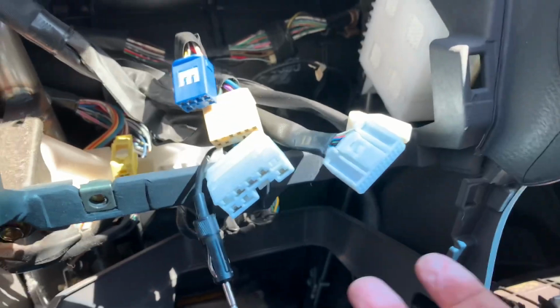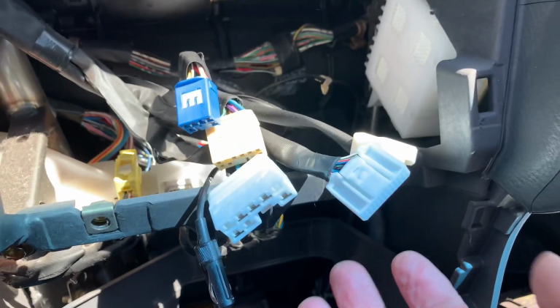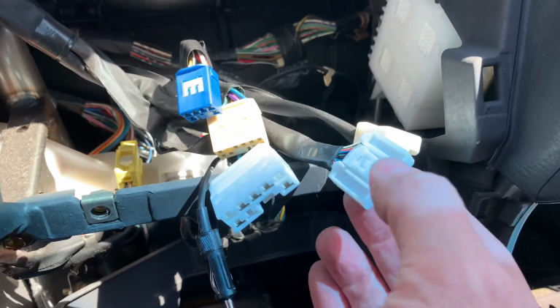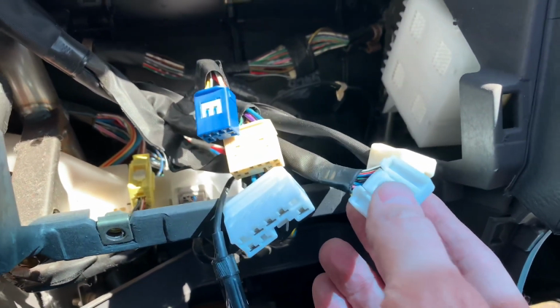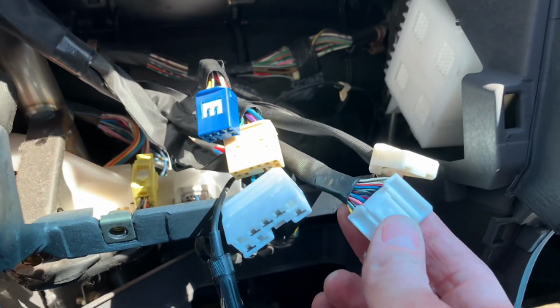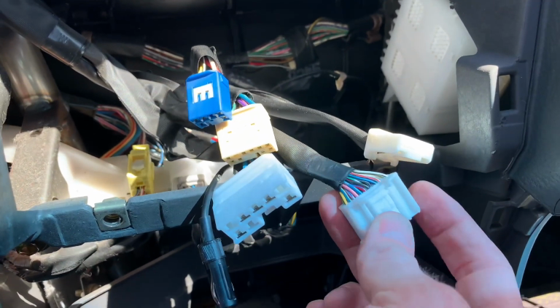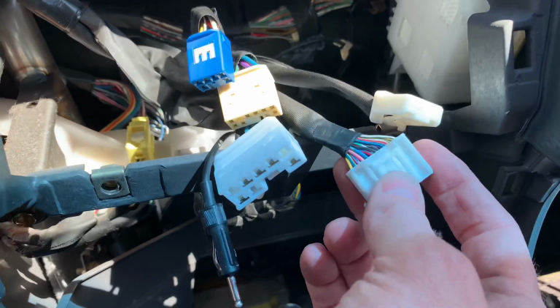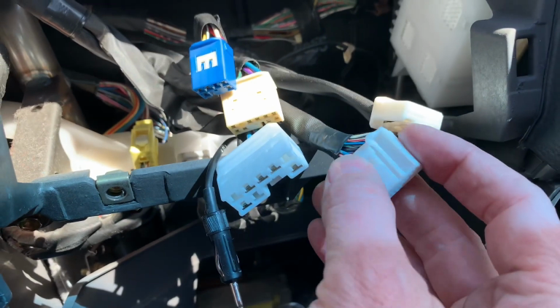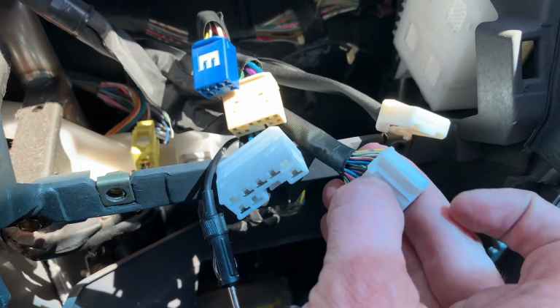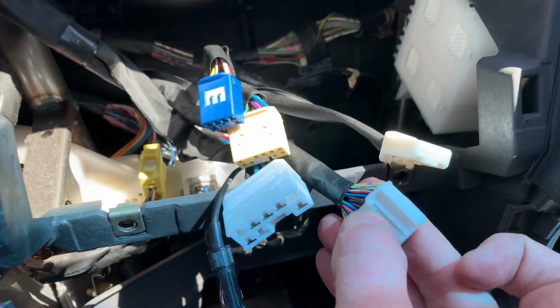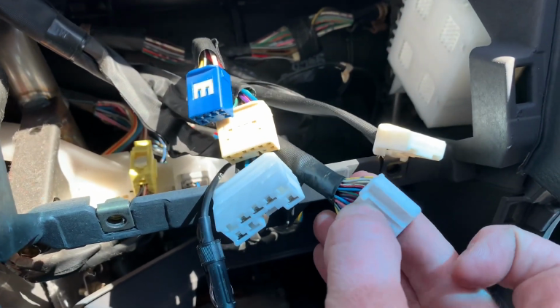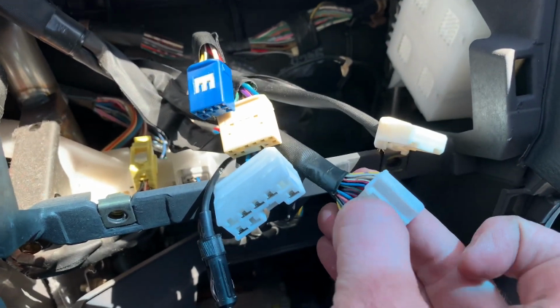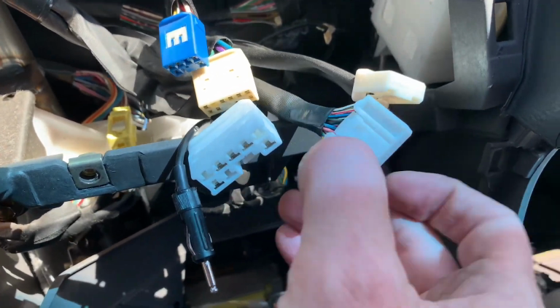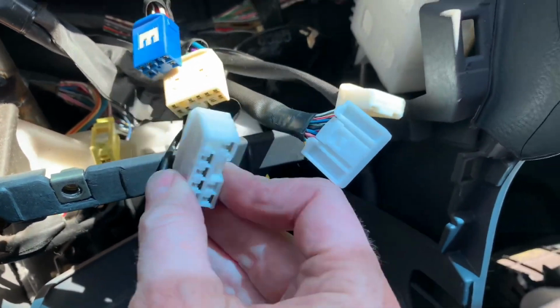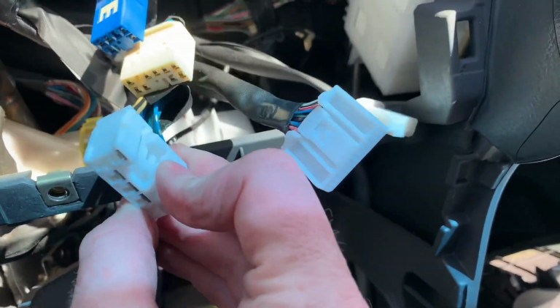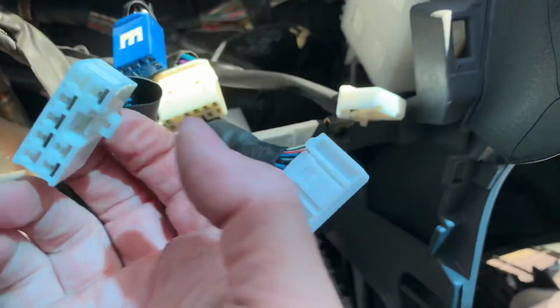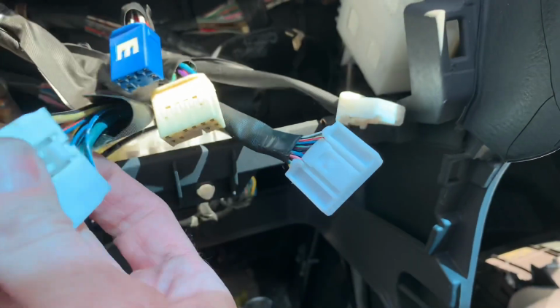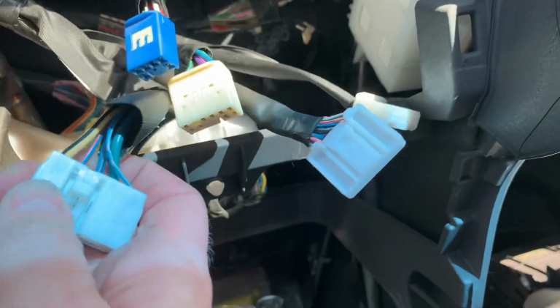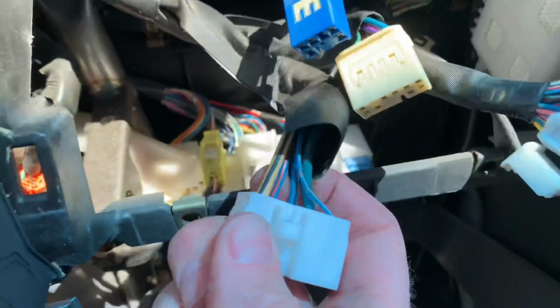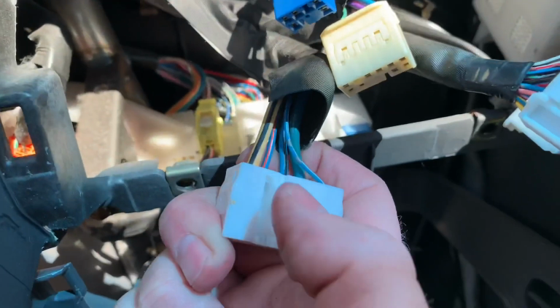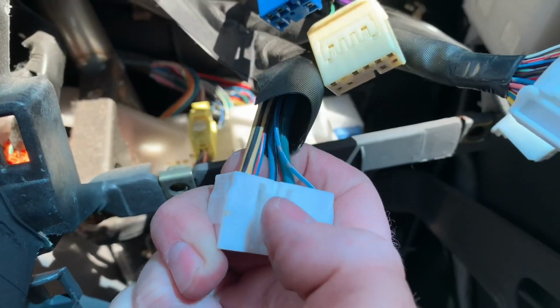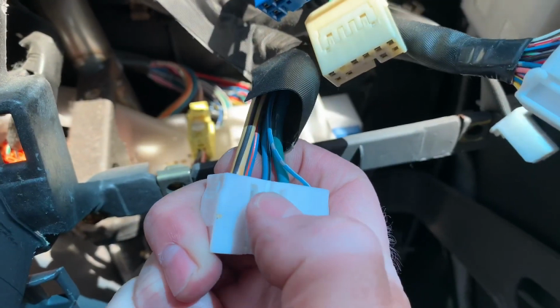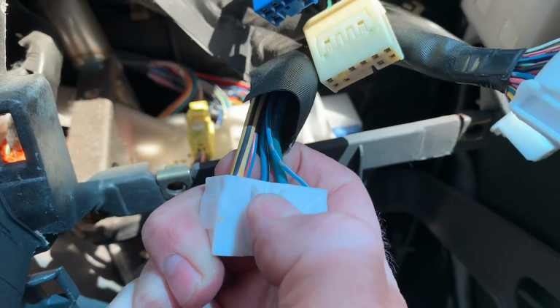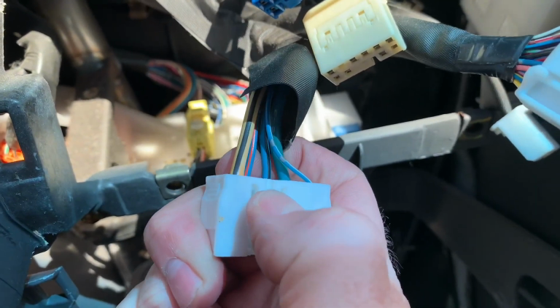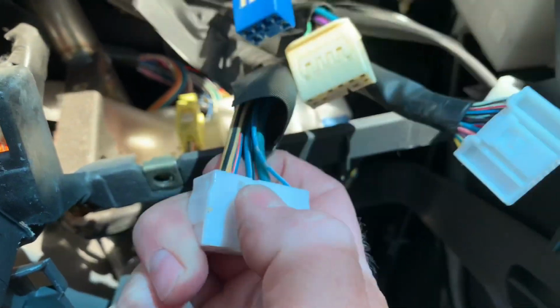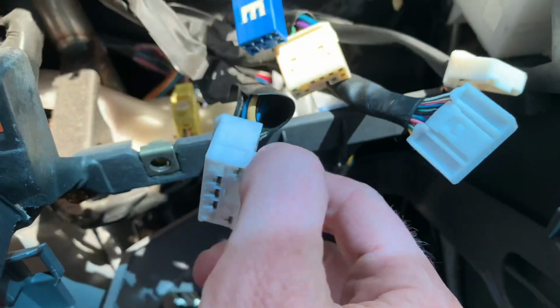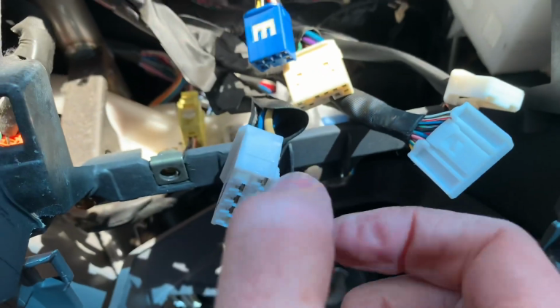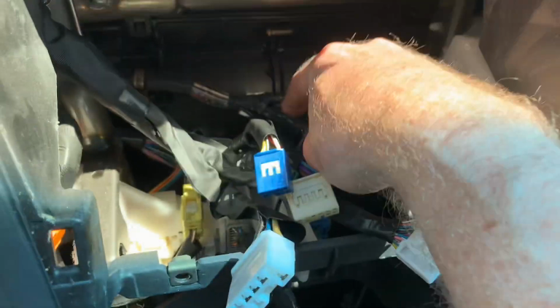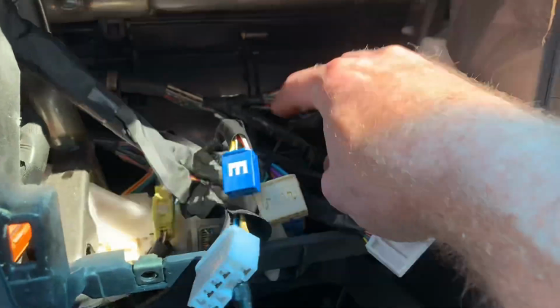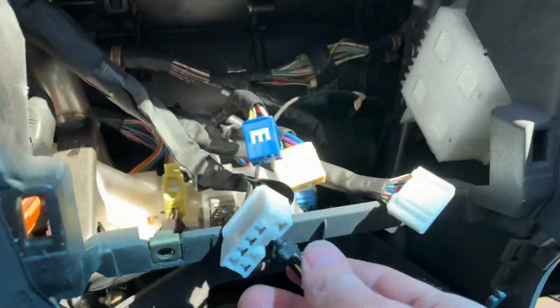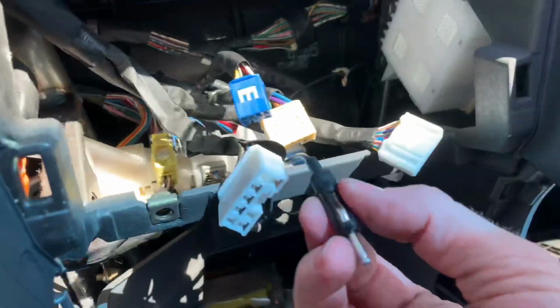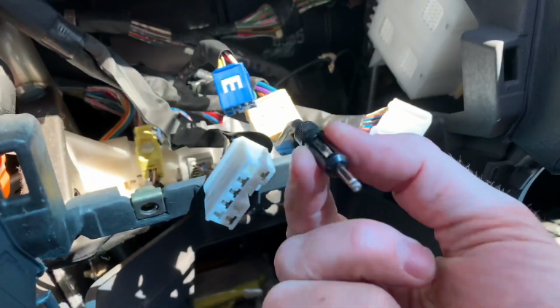Here's a close-up look at the connectors — they've all got a trick to them. Some of them have a little tab you push down, including this one. This is the one for the heater controls; you just push that down and then pull it loose. And then the antenna just pulls out.